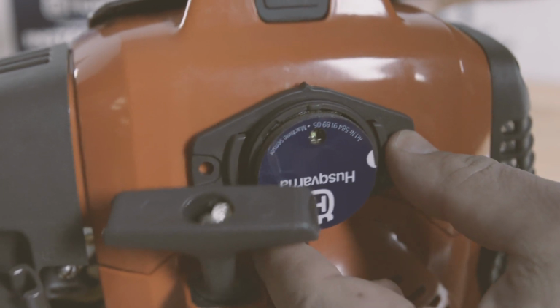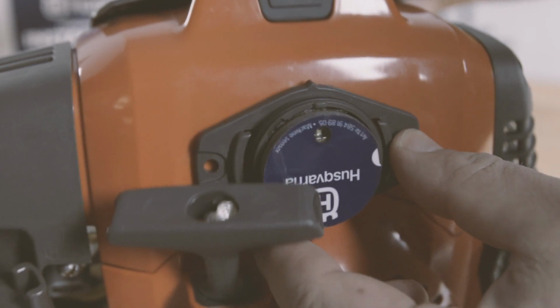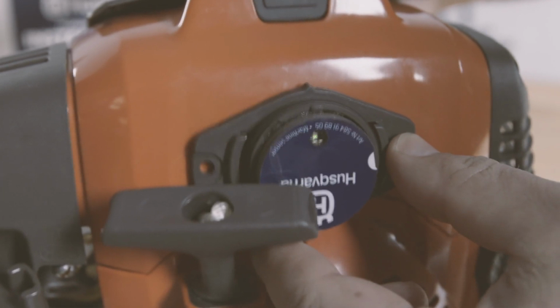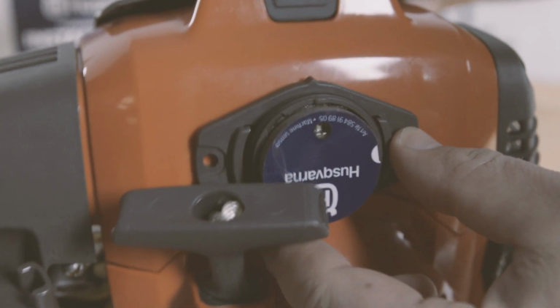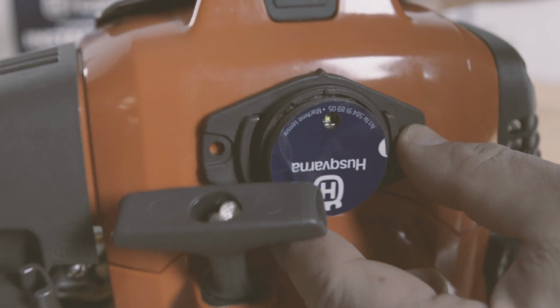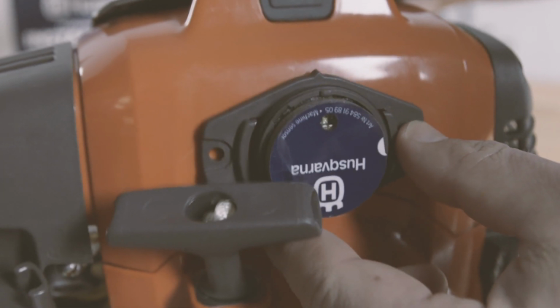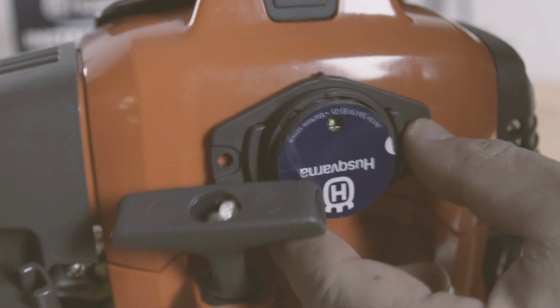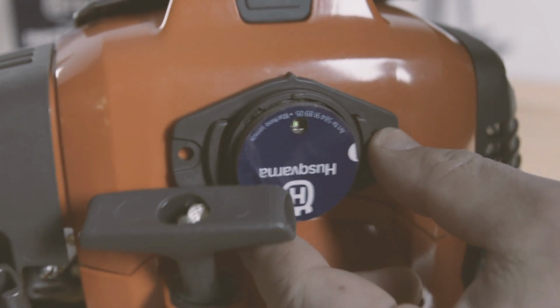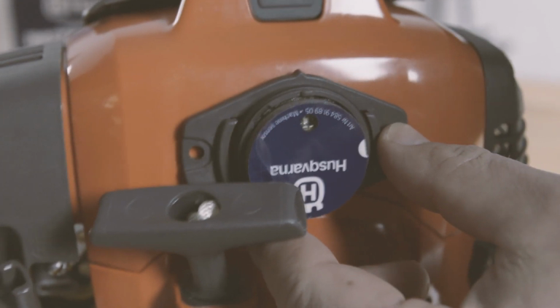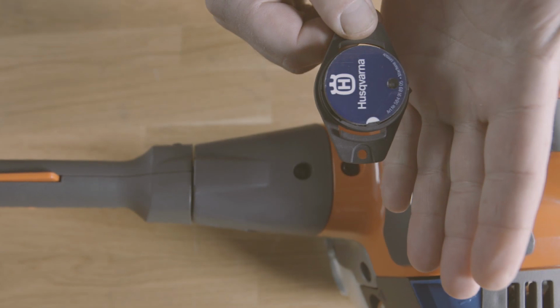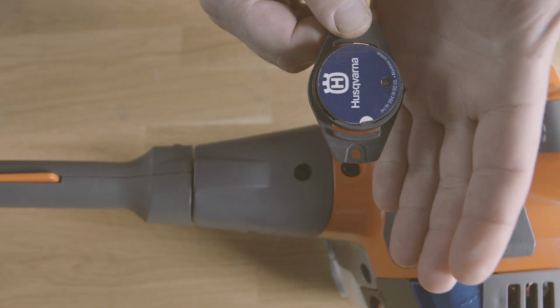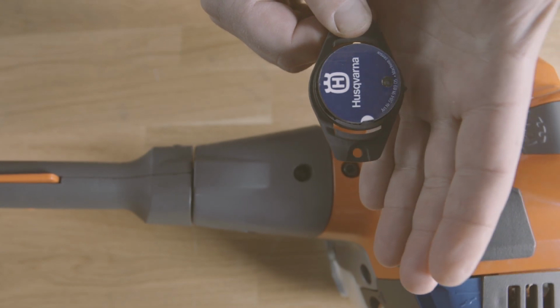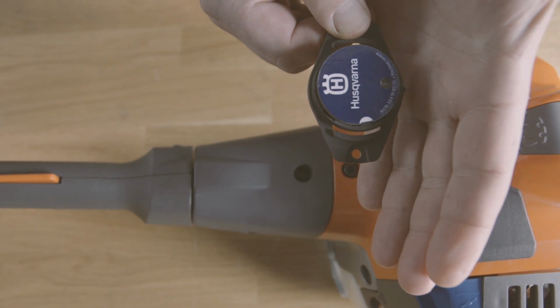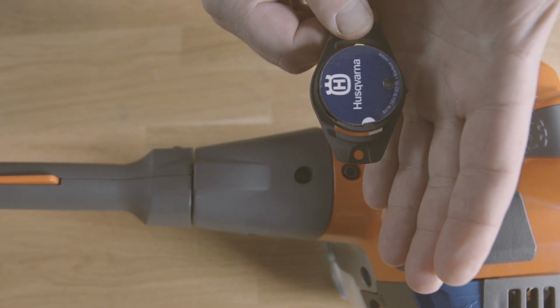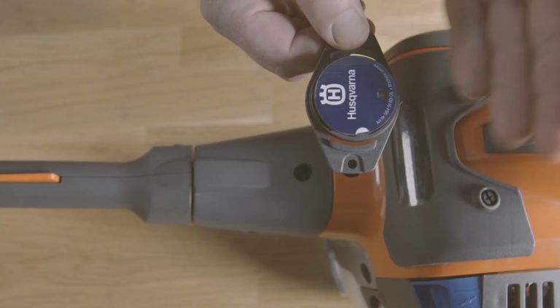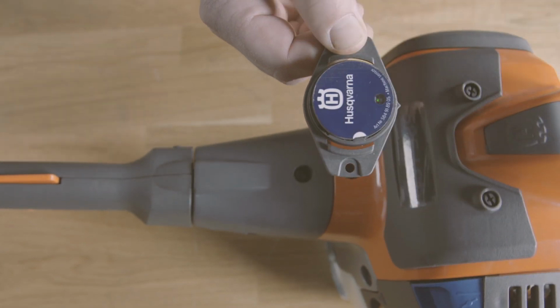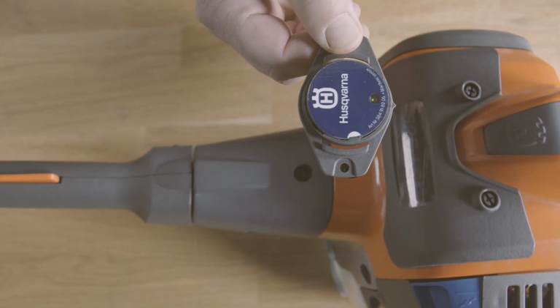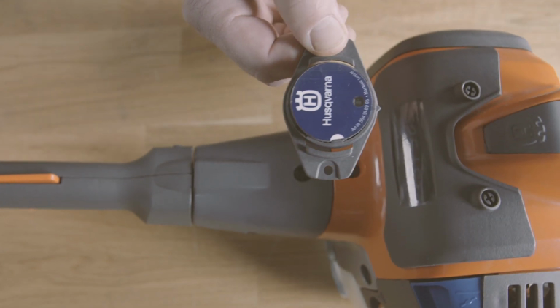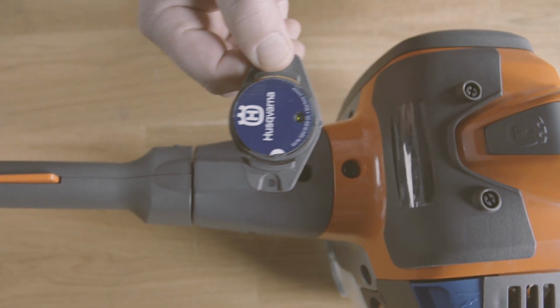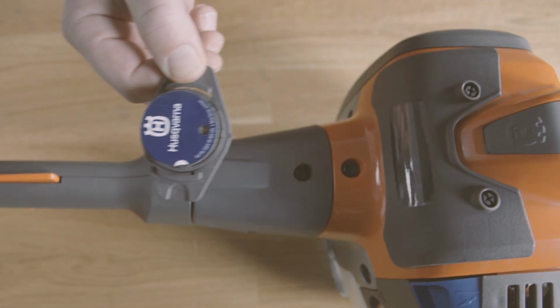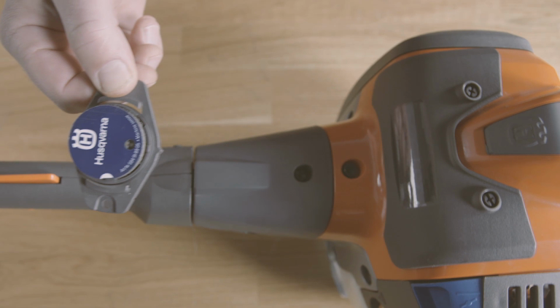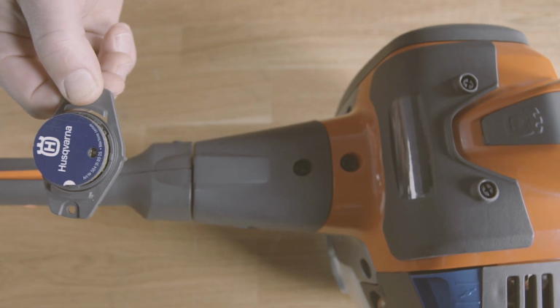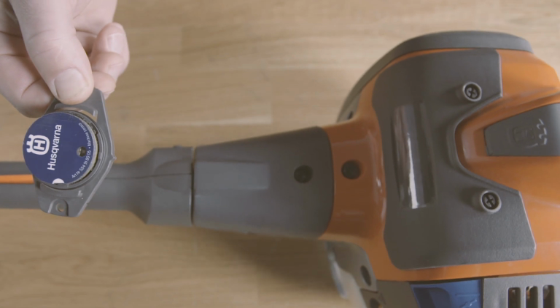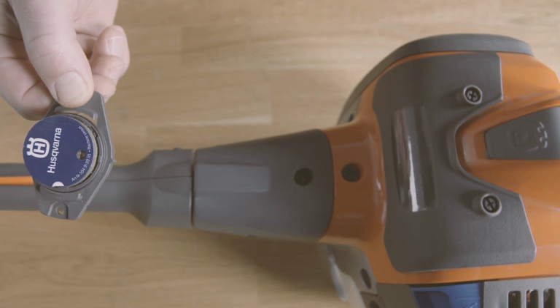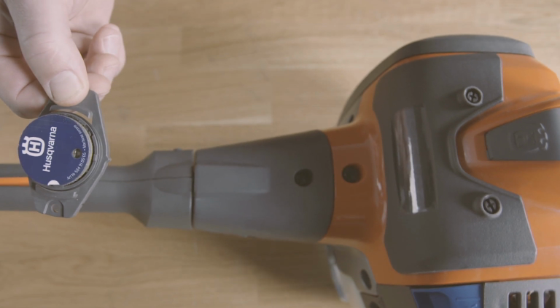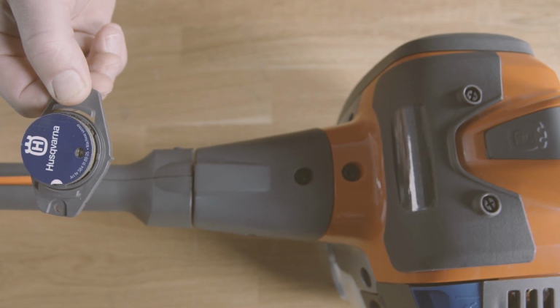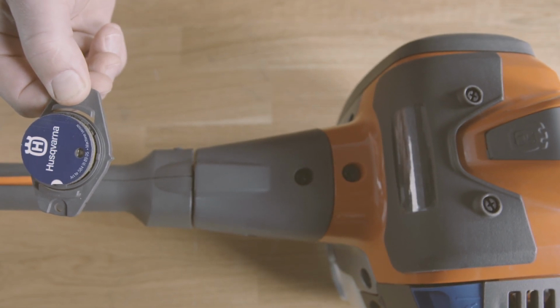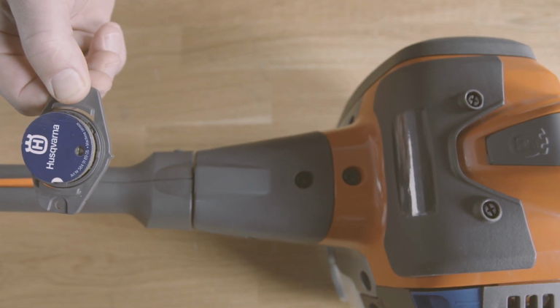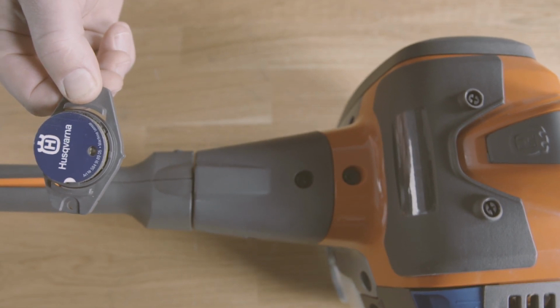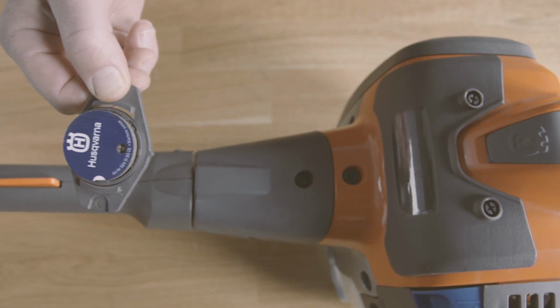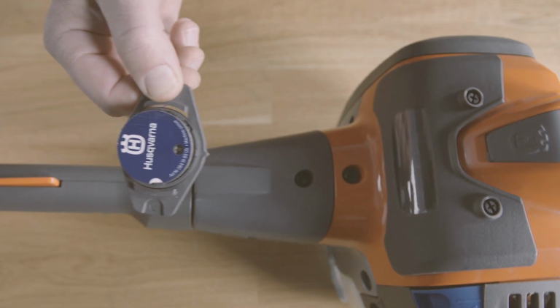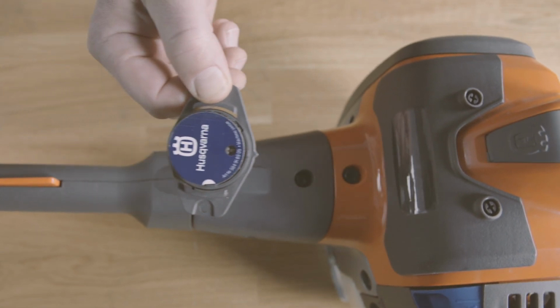It will blink once for every detected ignition spark. Make sure not to cover the antenna with your hand since this will weaken the signal. You can check the signal strength by moving the sensor around and observing the LED diode.